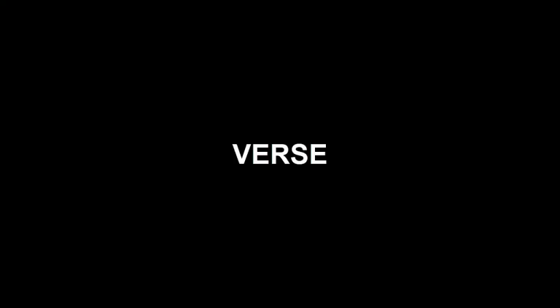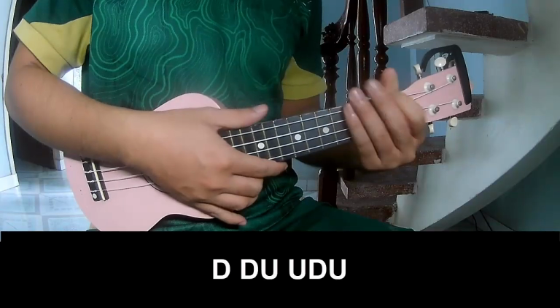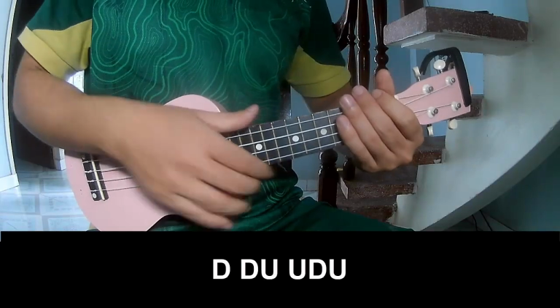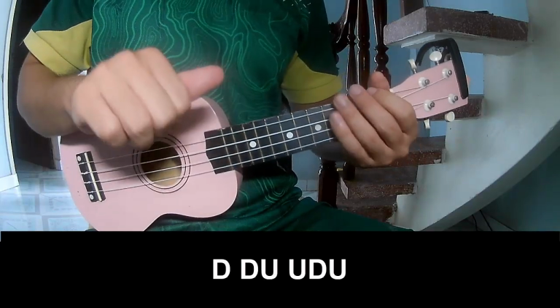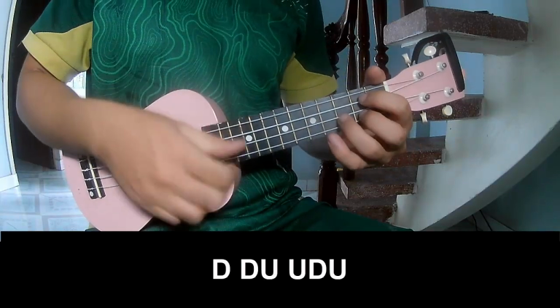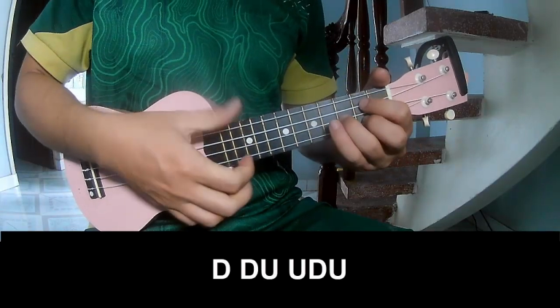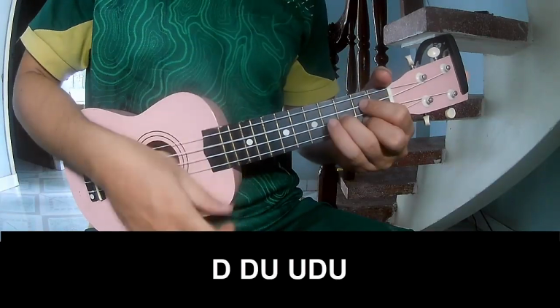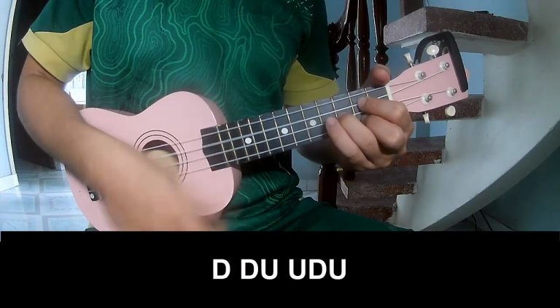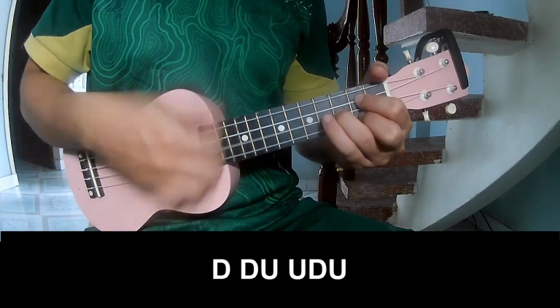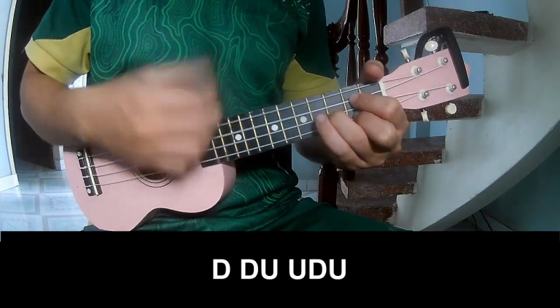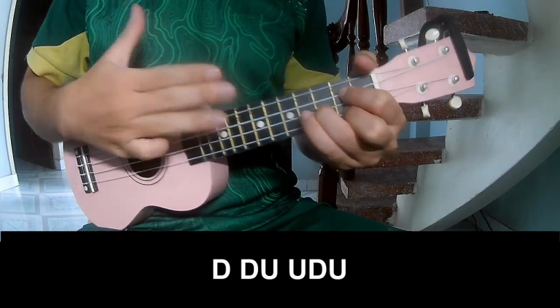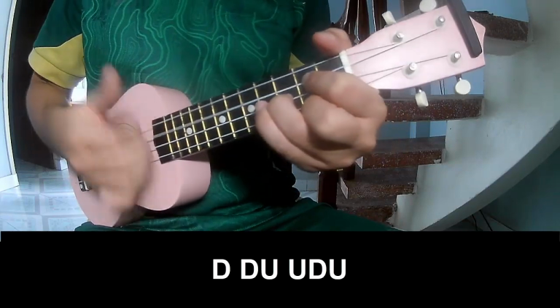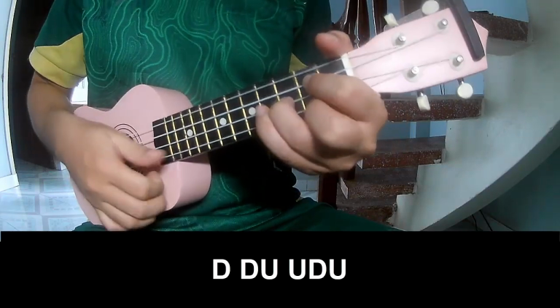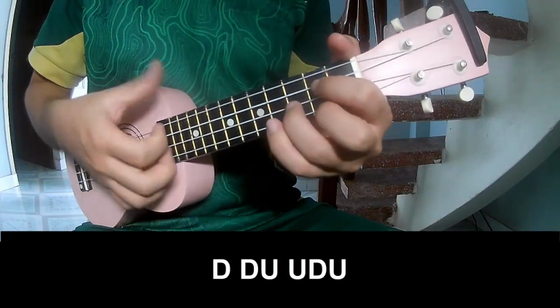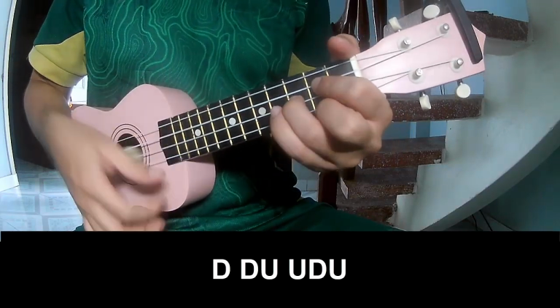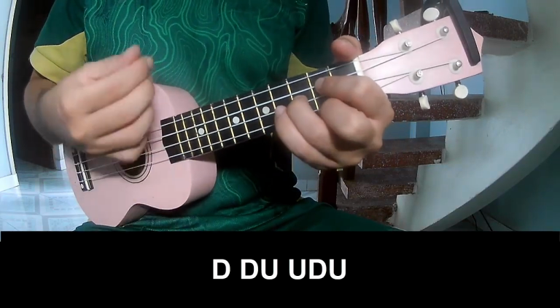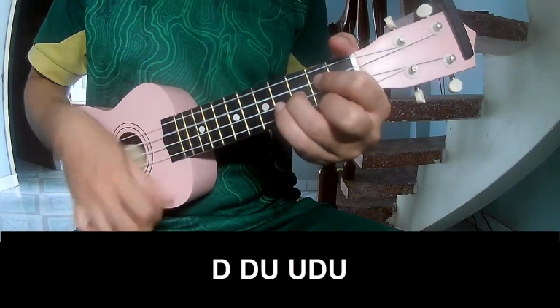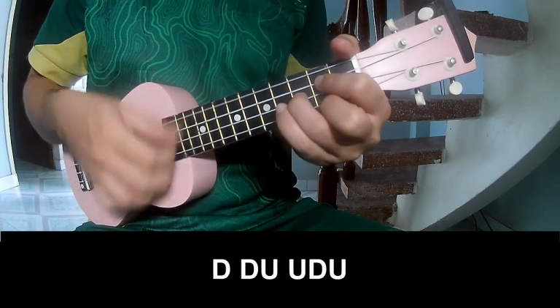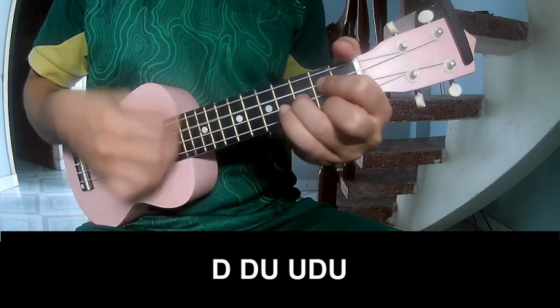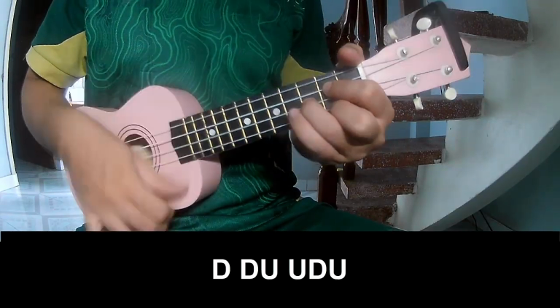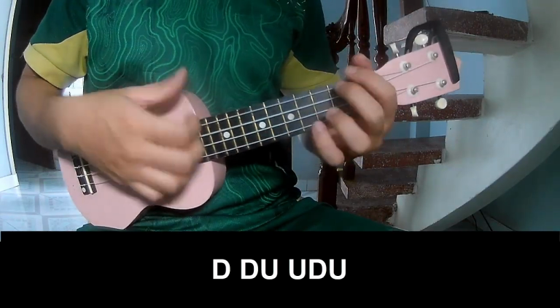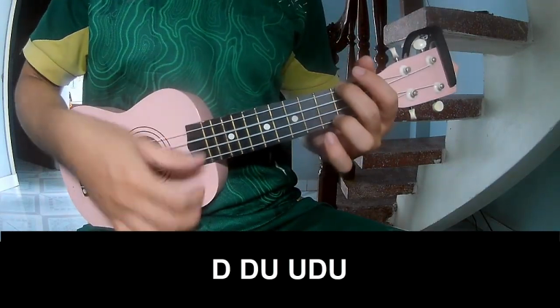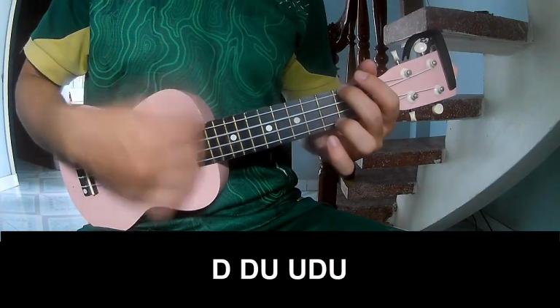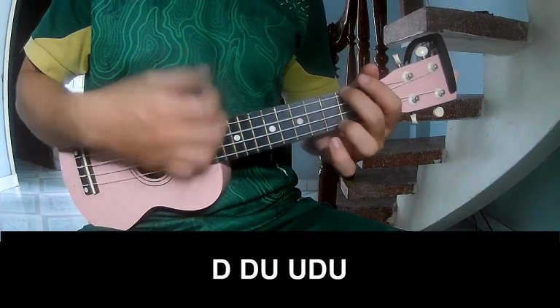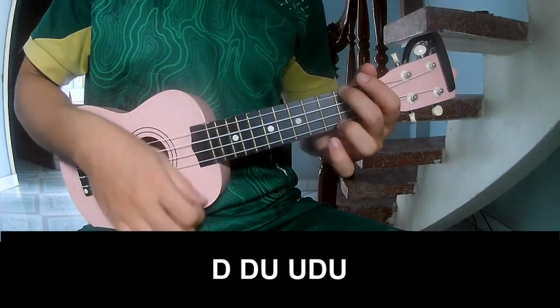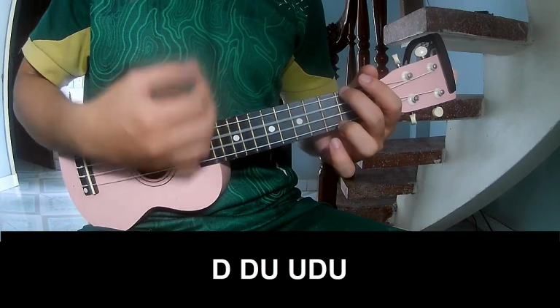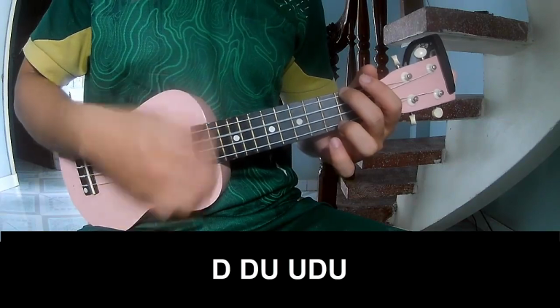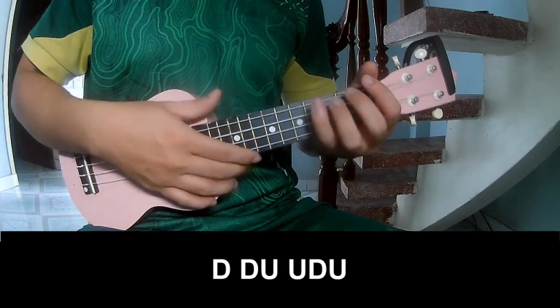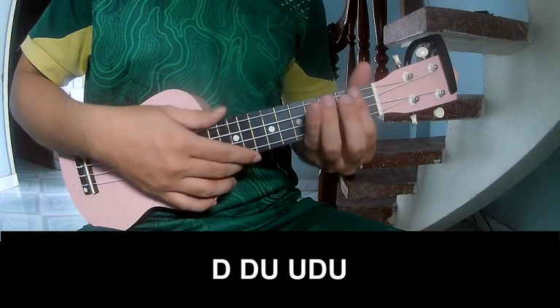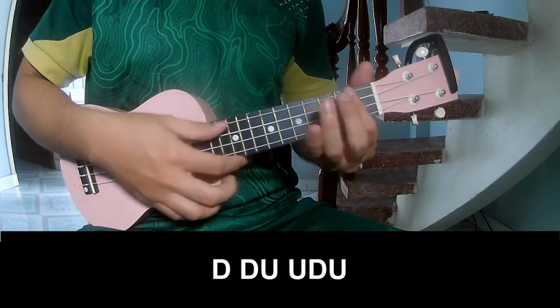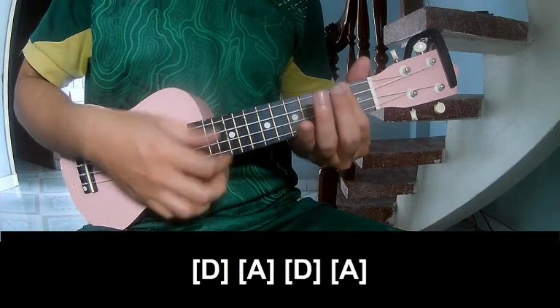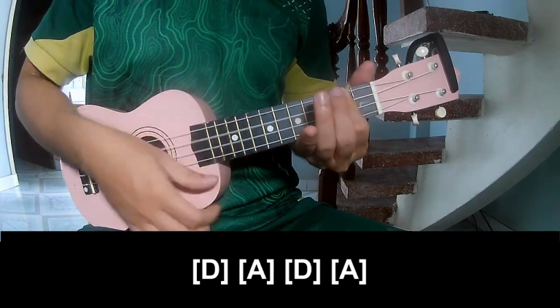The strumming pattern should be: Down Down Up Up Down Down, Down Down Up Up Down Down, Down Down Up Up Down, and play long D.